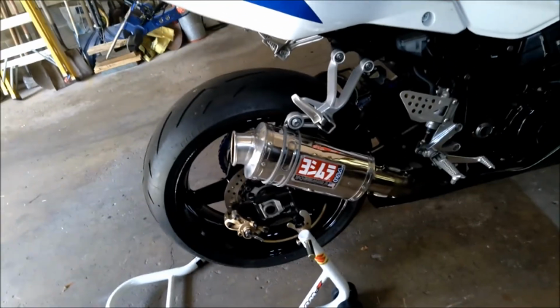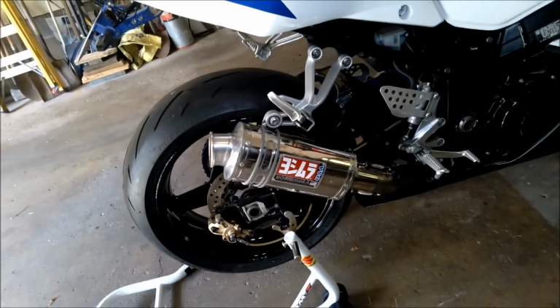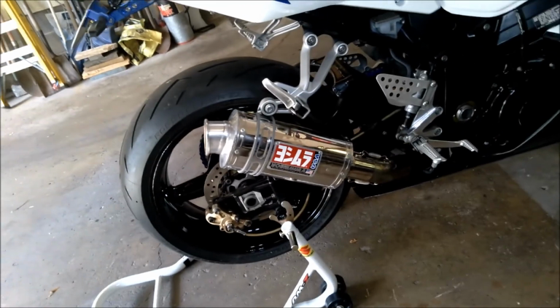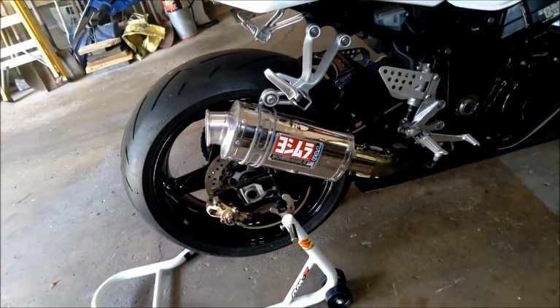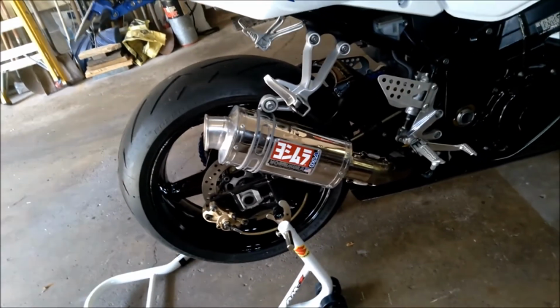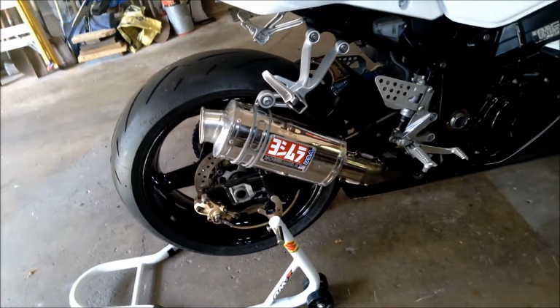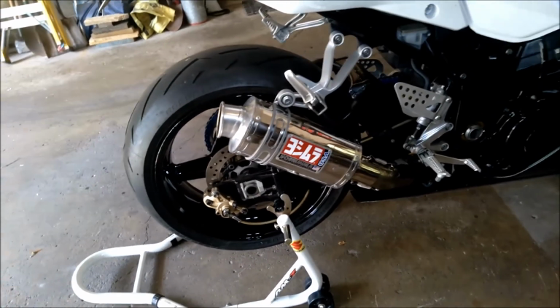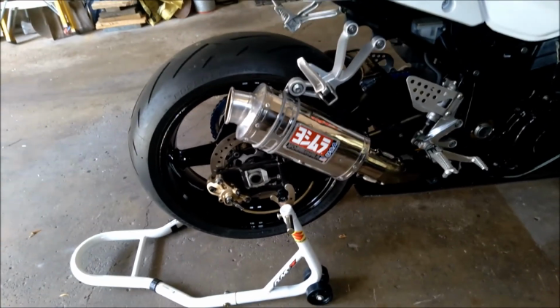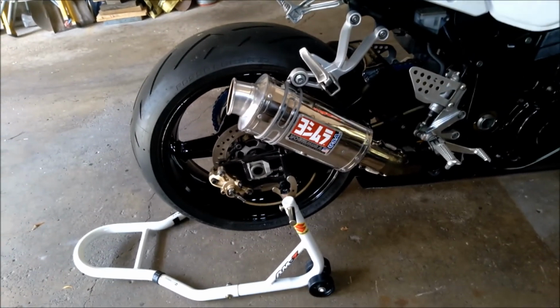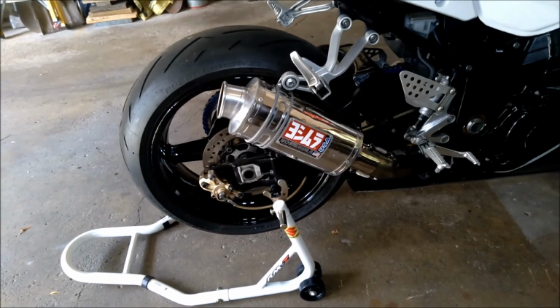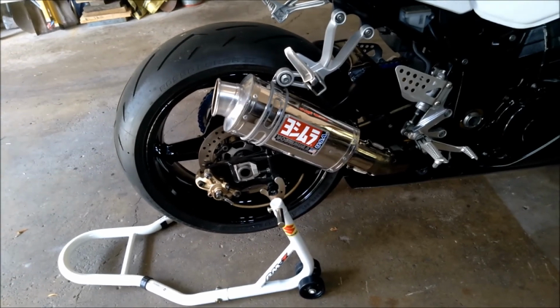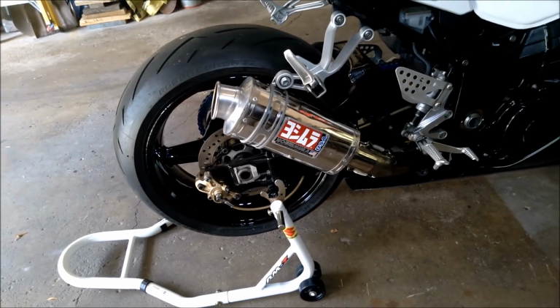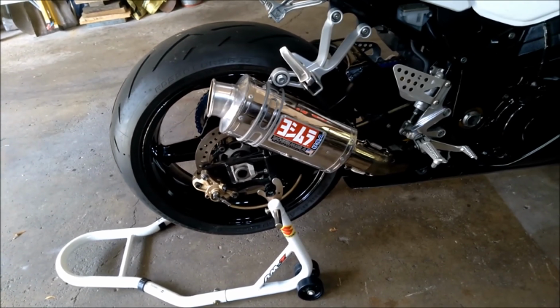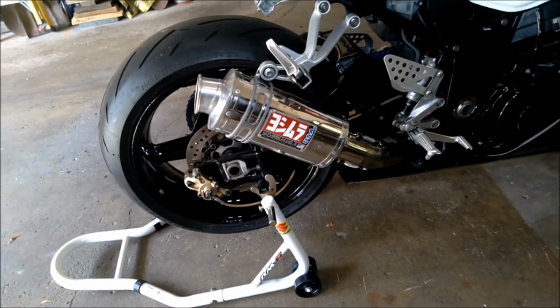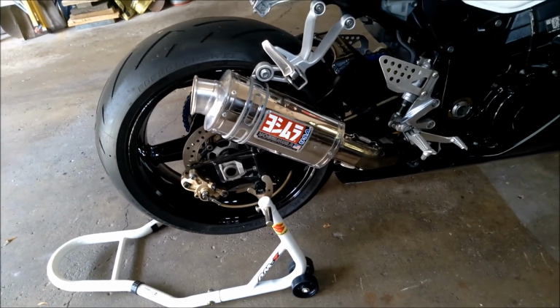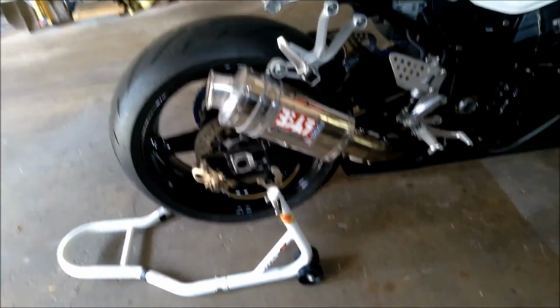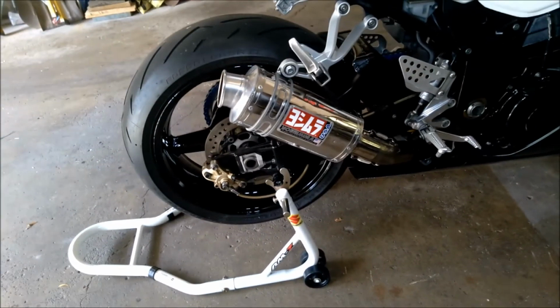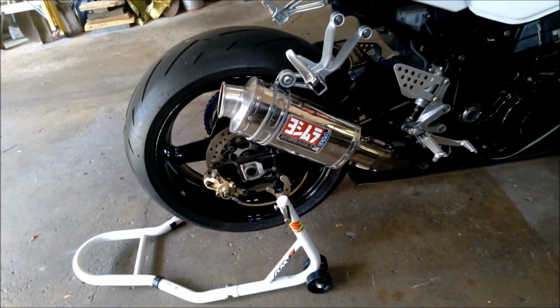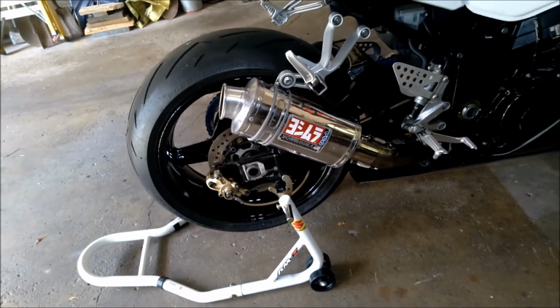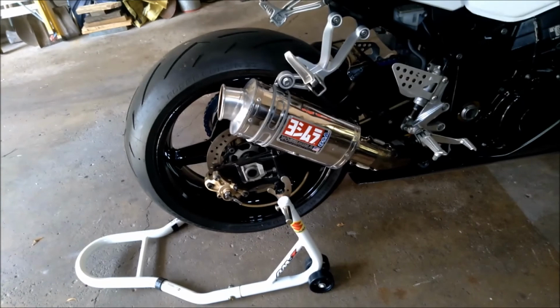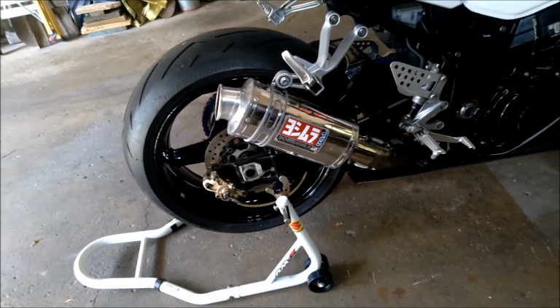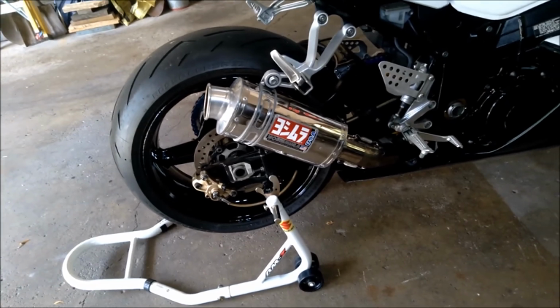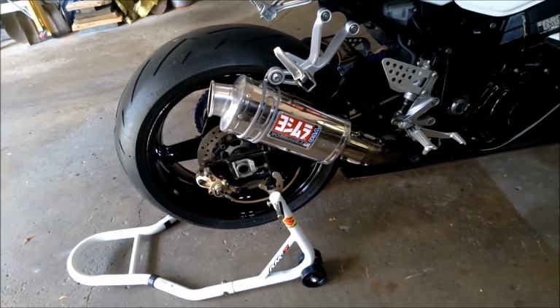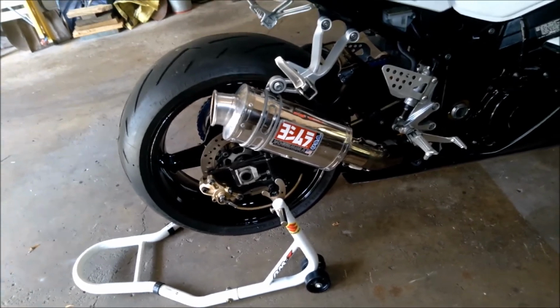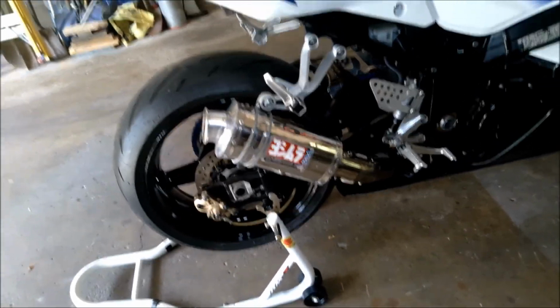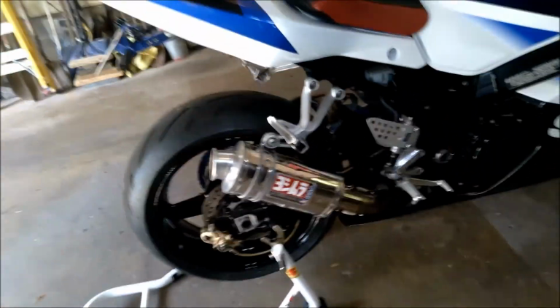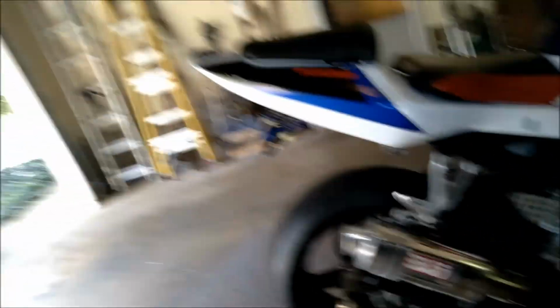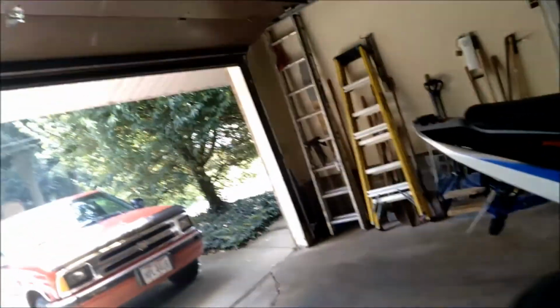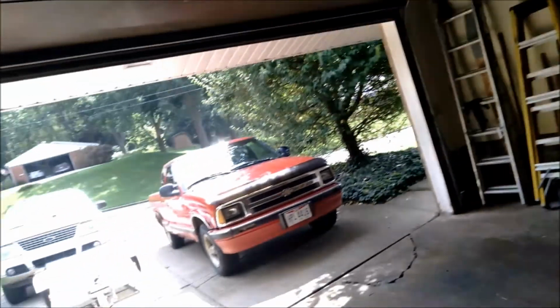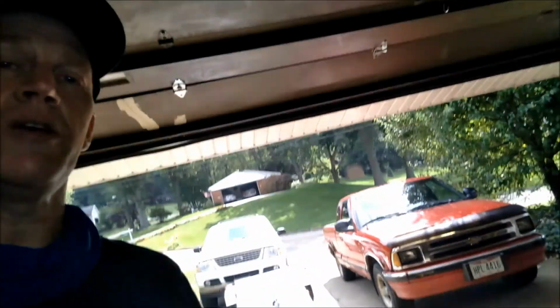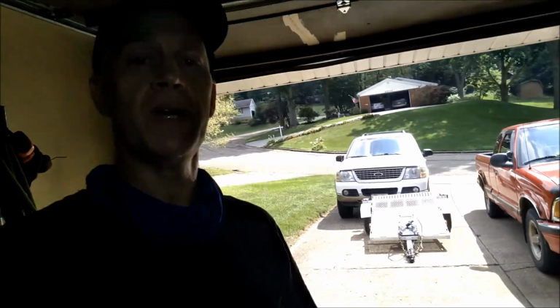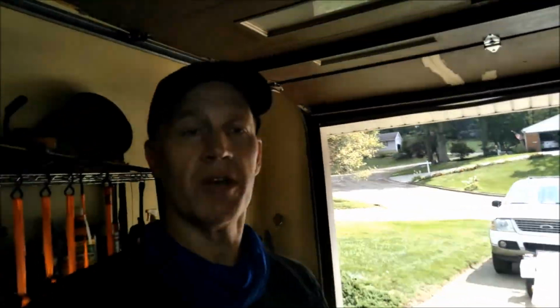That's our goal — that's what we want to end up with. I love this pipe. I love the way it looks. I love the way it sounds. So that's our end result. Let me show you what I've got on it right now — the Austin Racing exhaust.